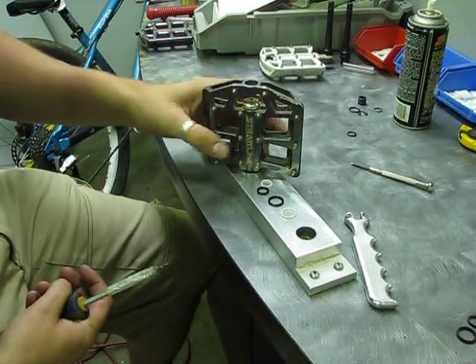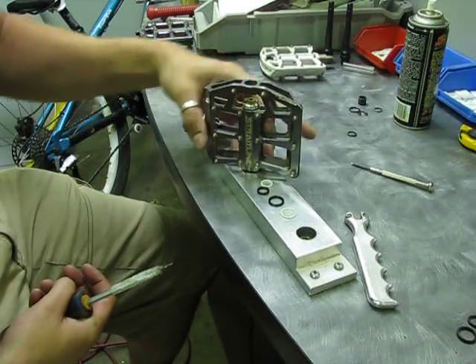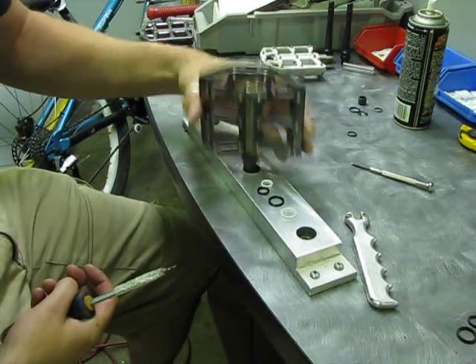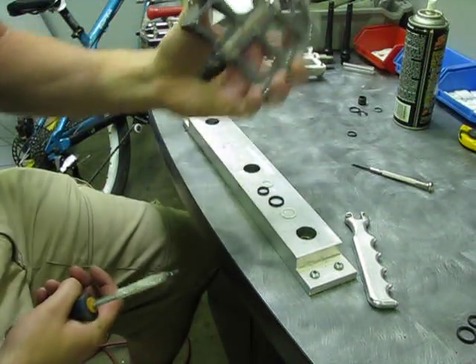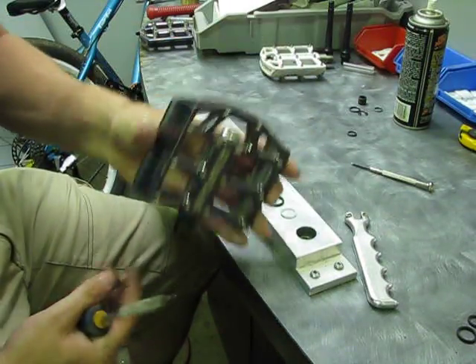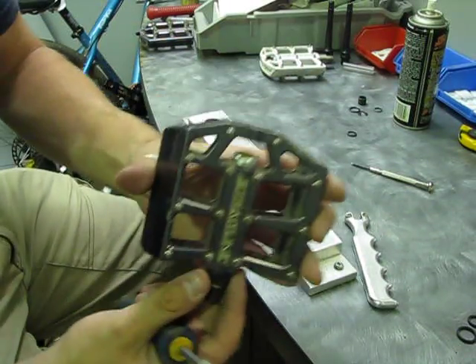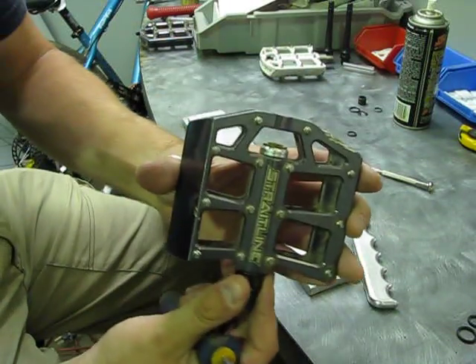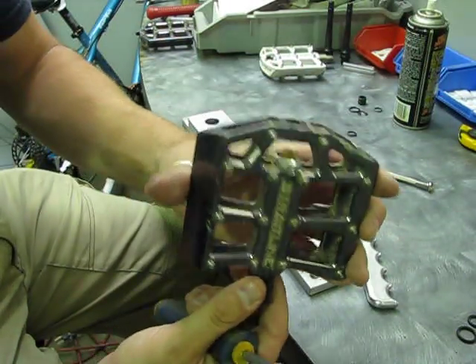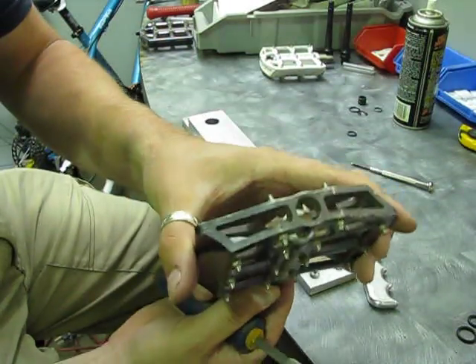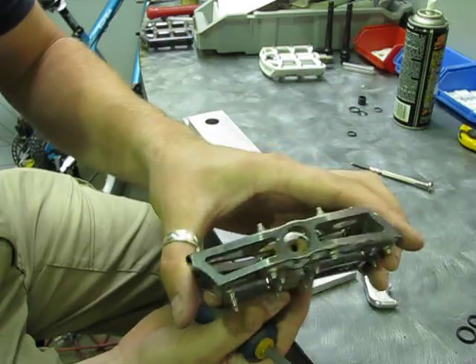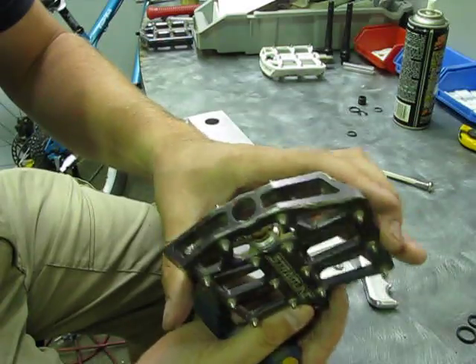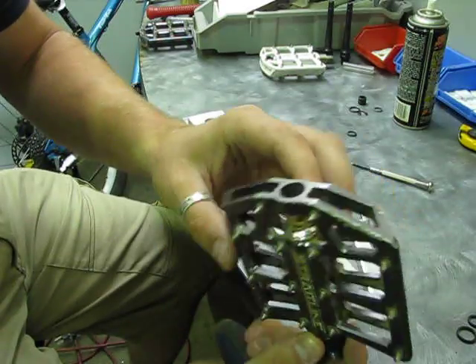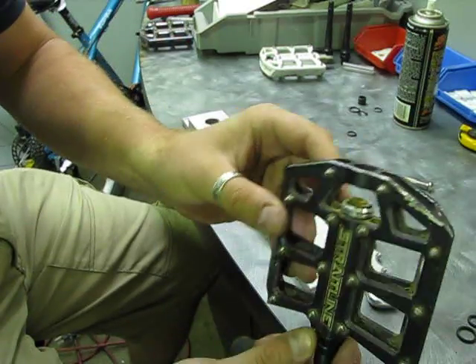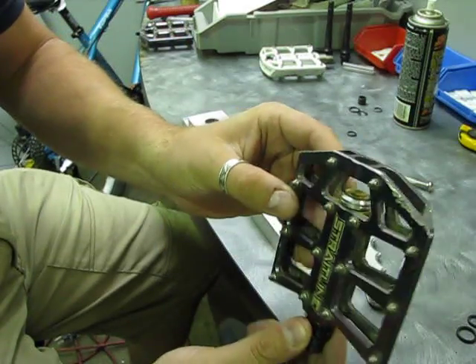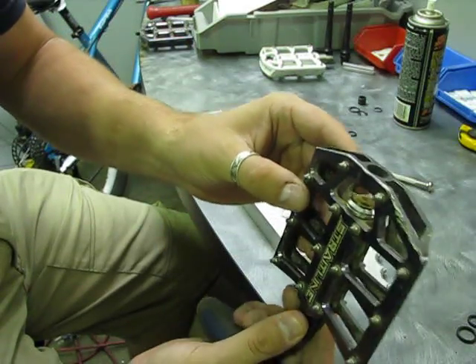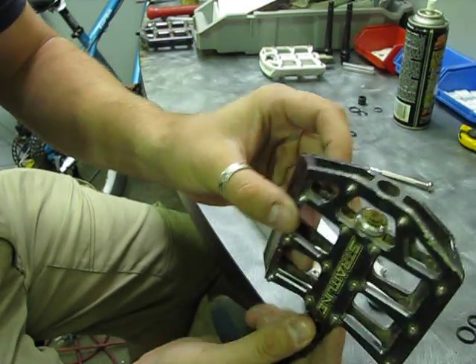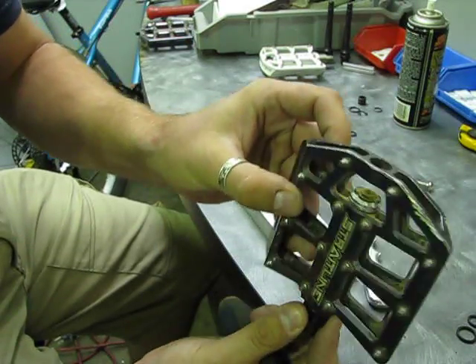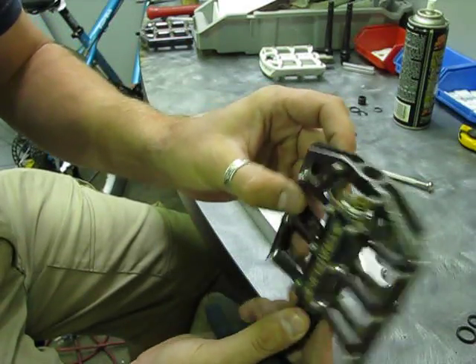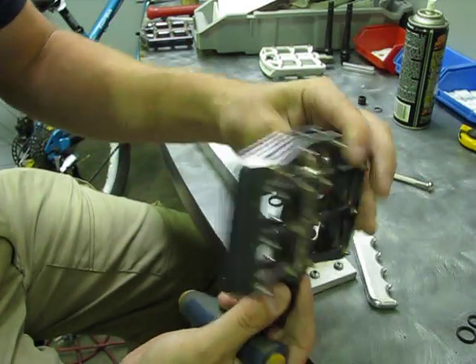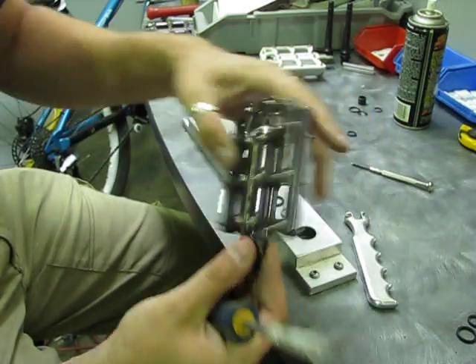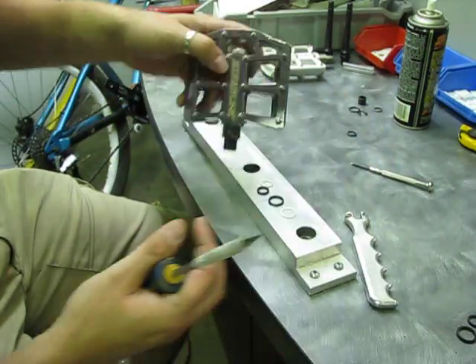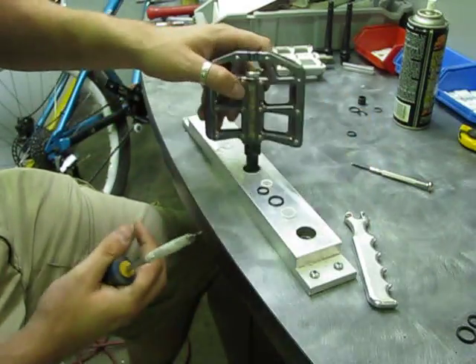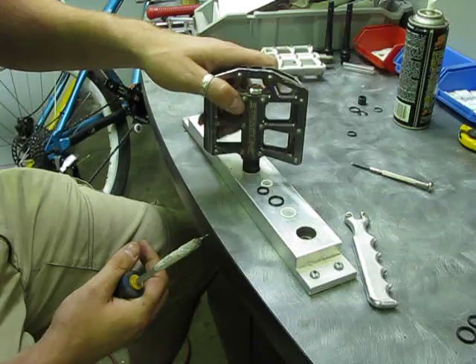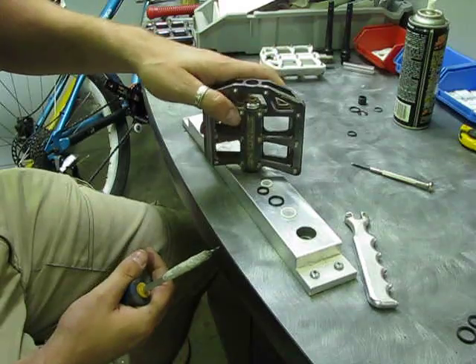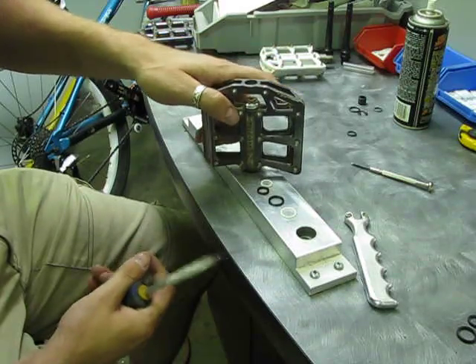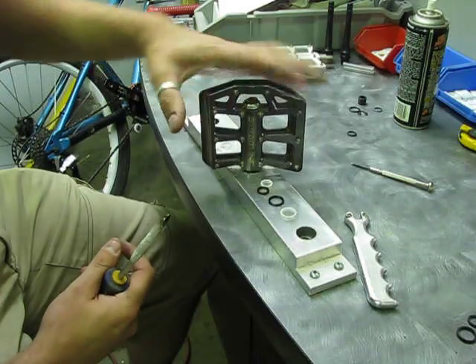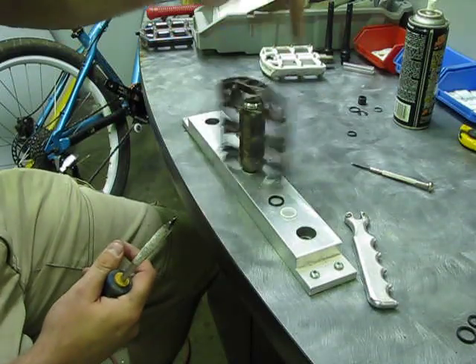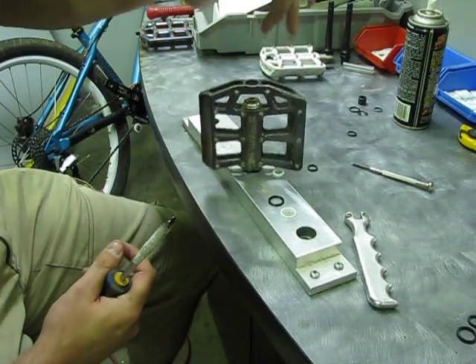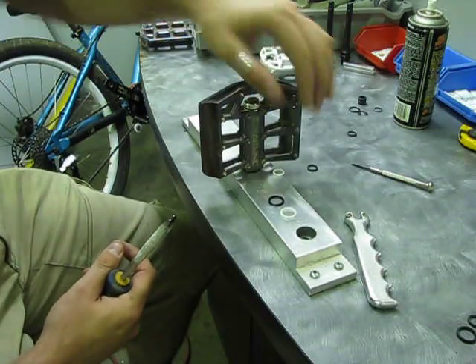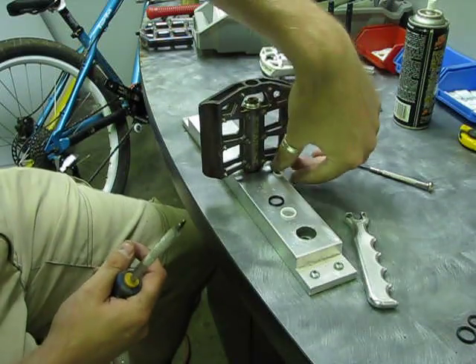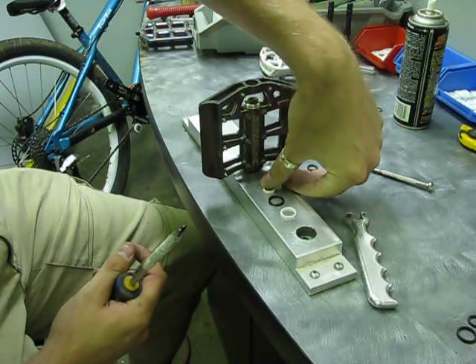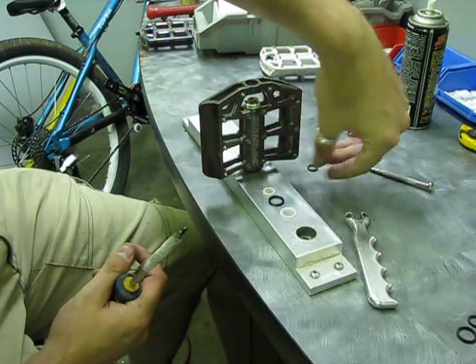This is a pedal from California, one of our clients. You can see the classic orange dirt they have down there. One pedal was hit really hard and bent, but I'm going to use this as an example to rebuild.